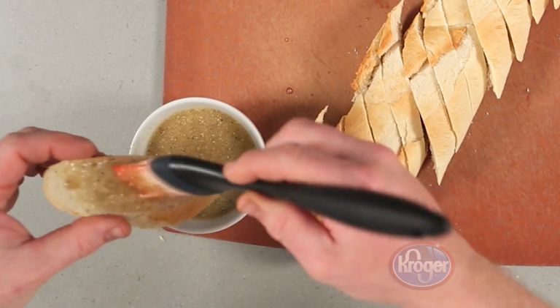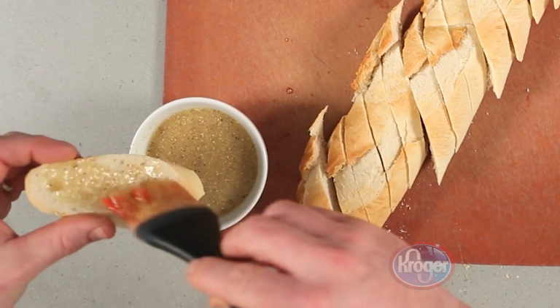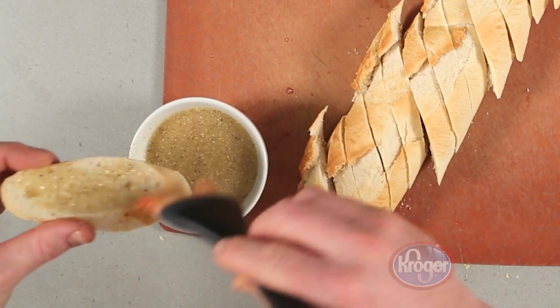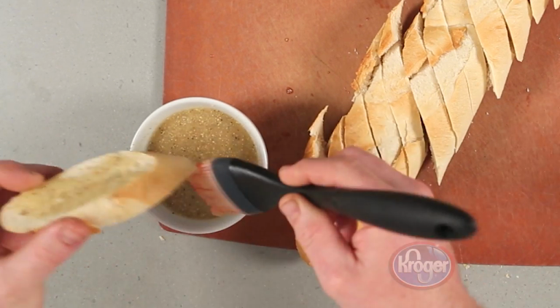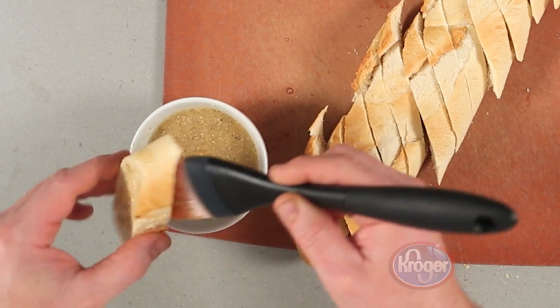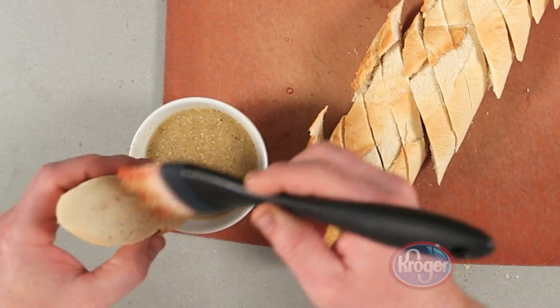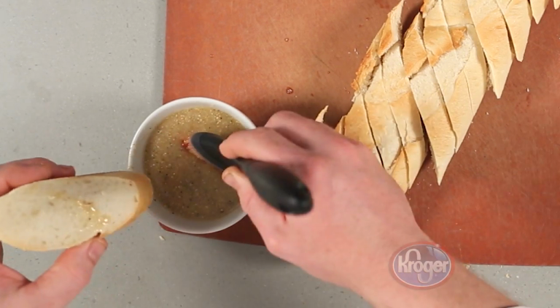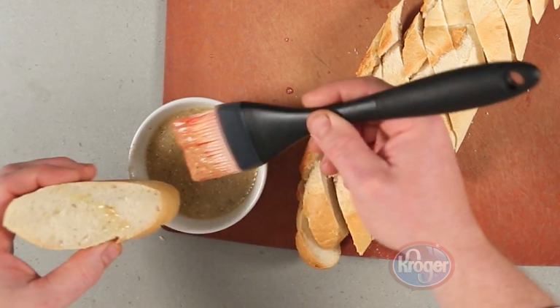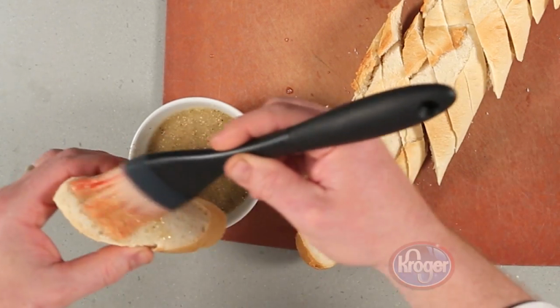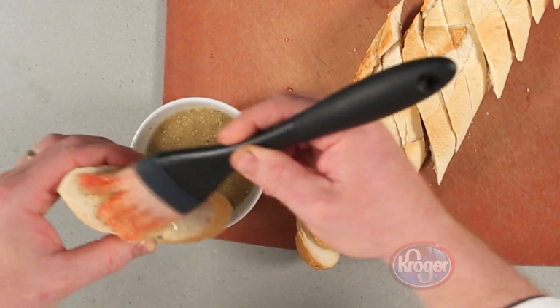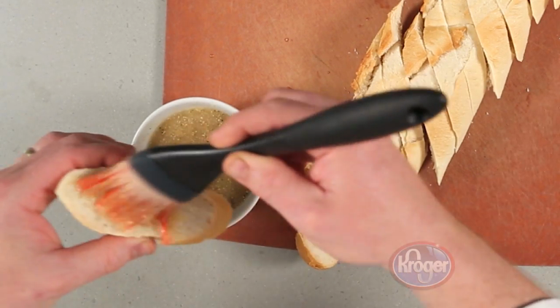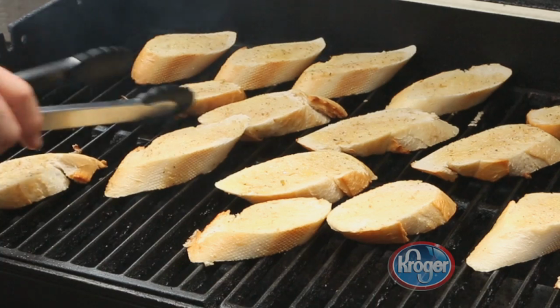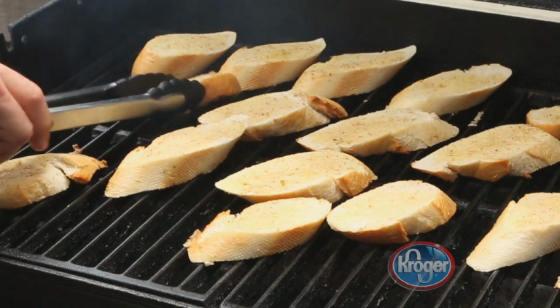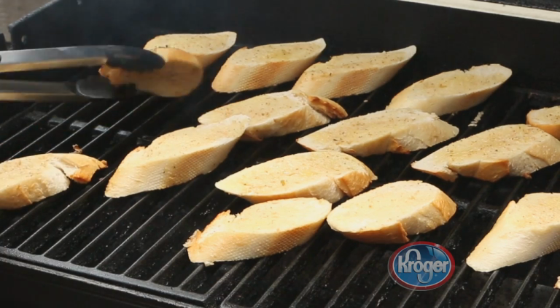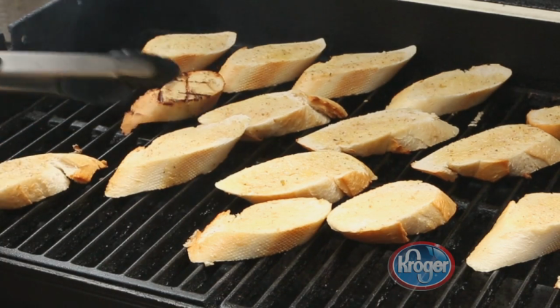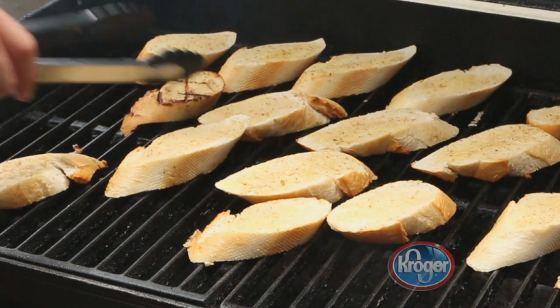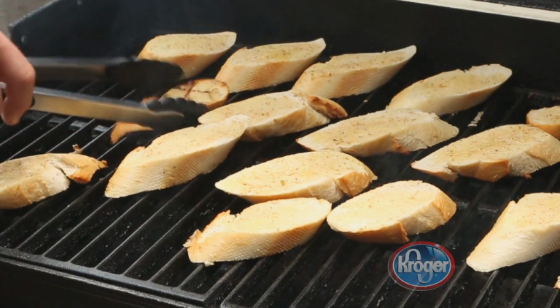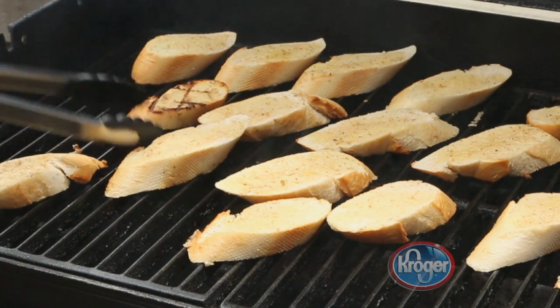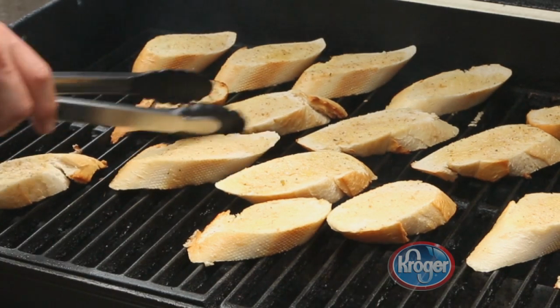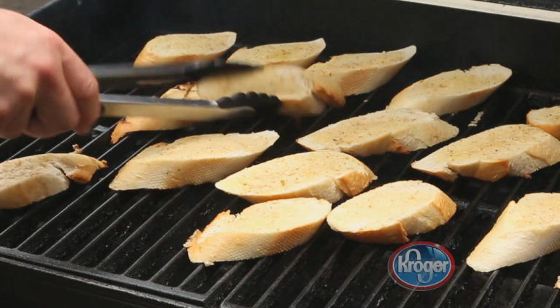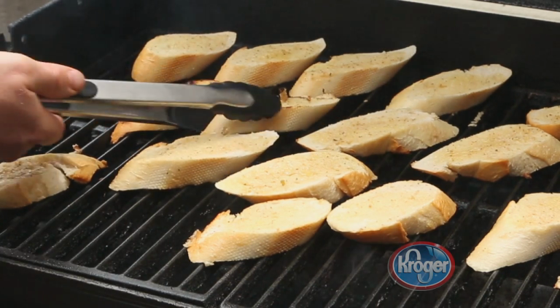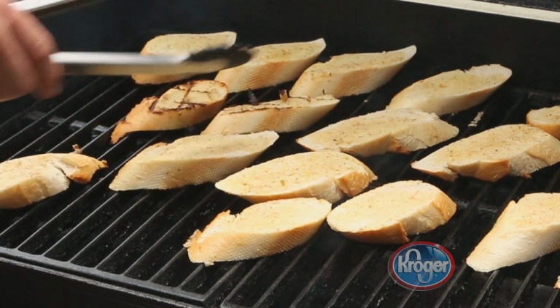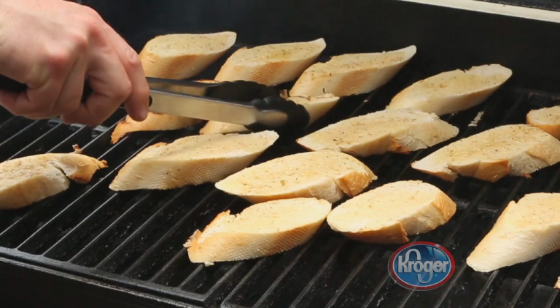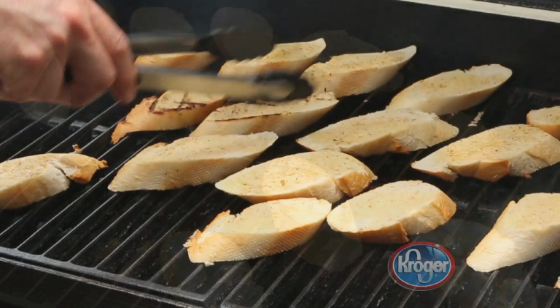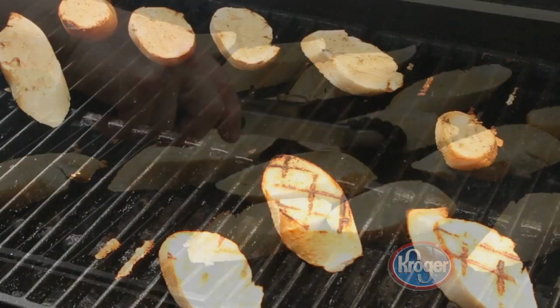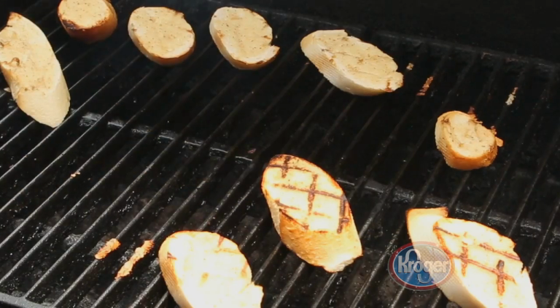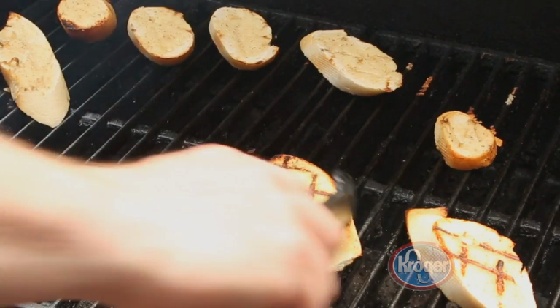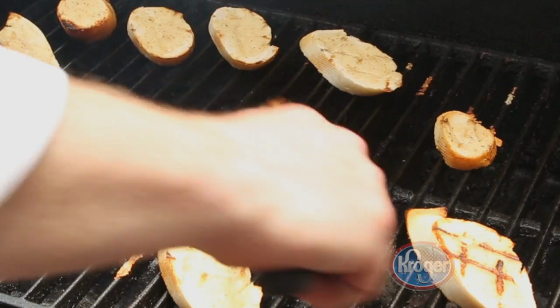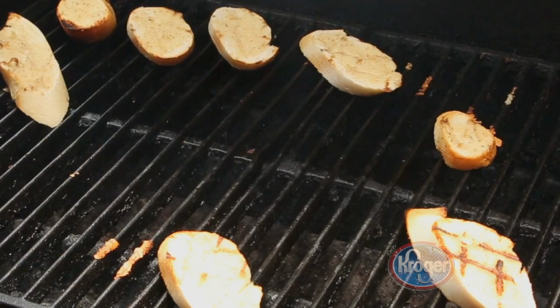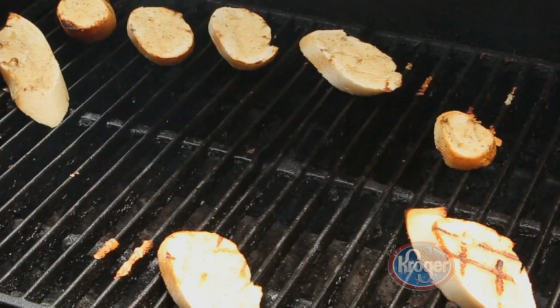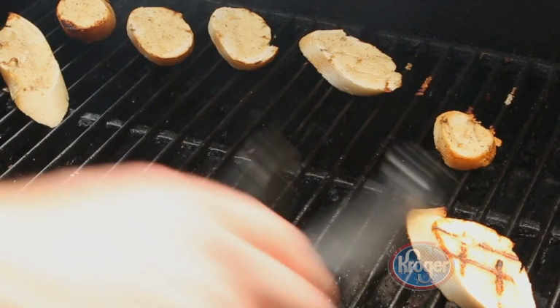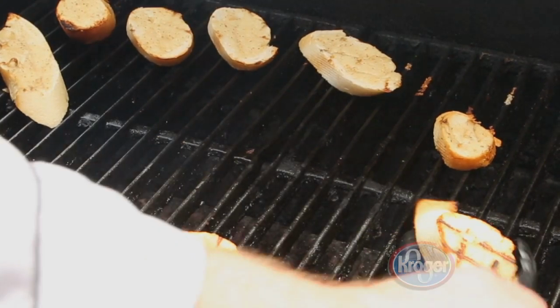Brush both sides of the bread with Caesar dressing. Then carefully grill the bread, turning occasionally, until it is toasted. Remove them from the grill plate and set aside.